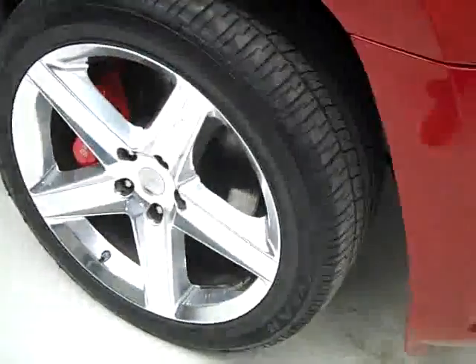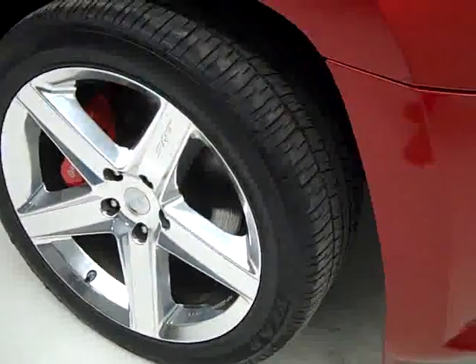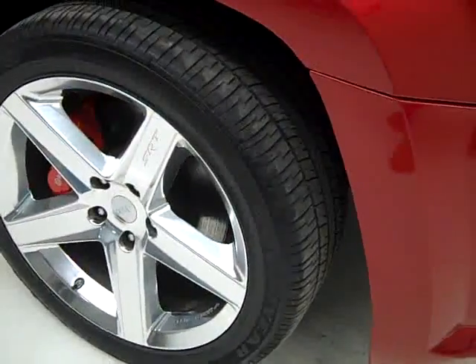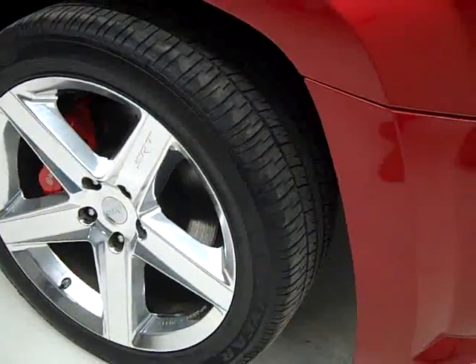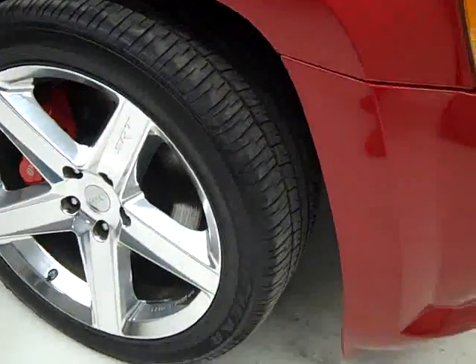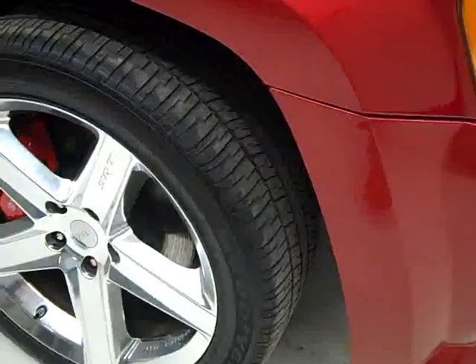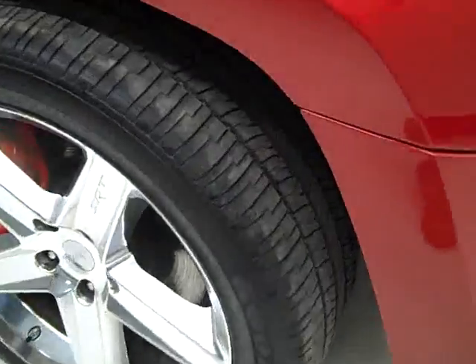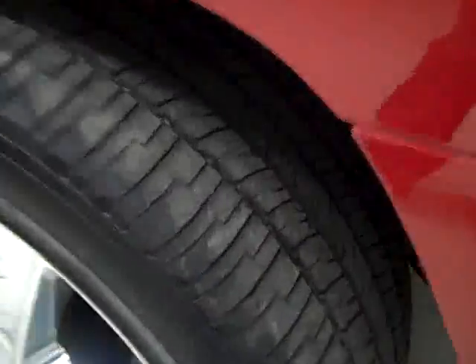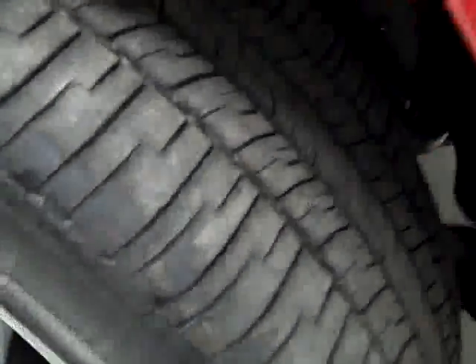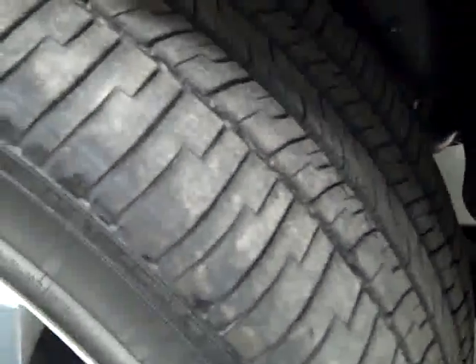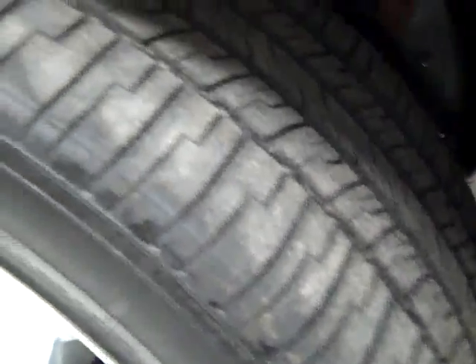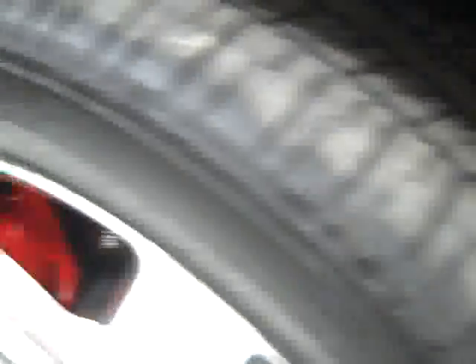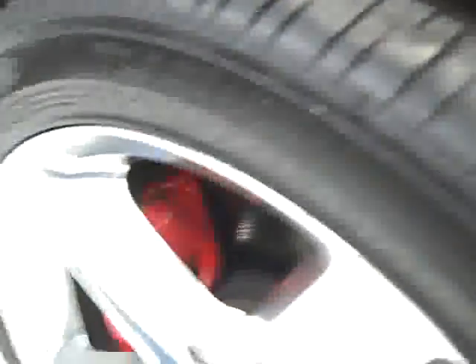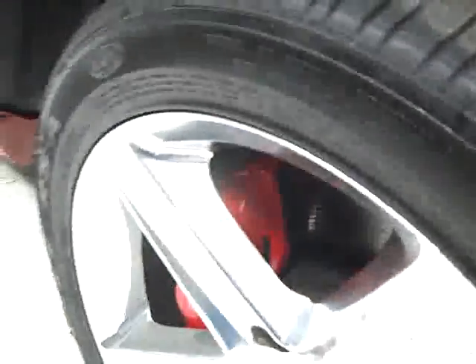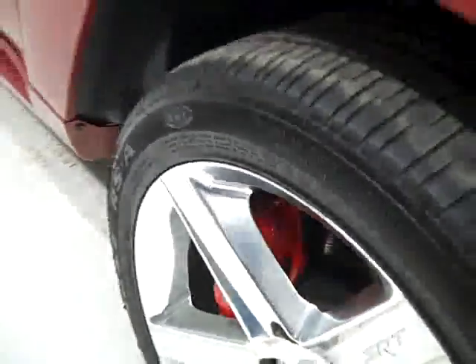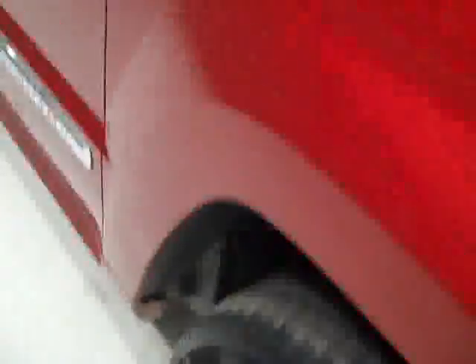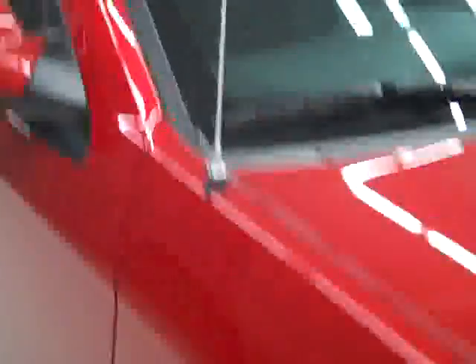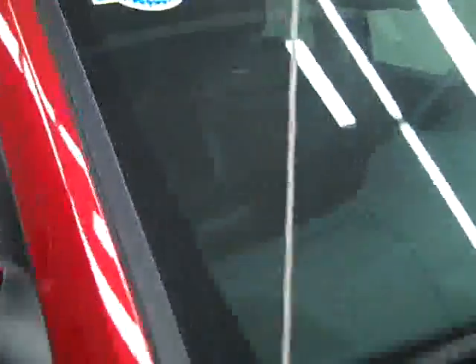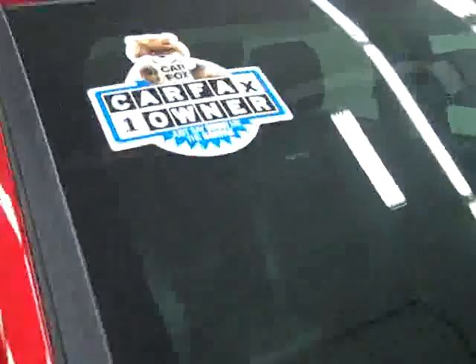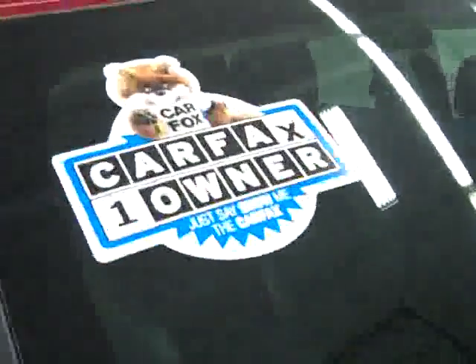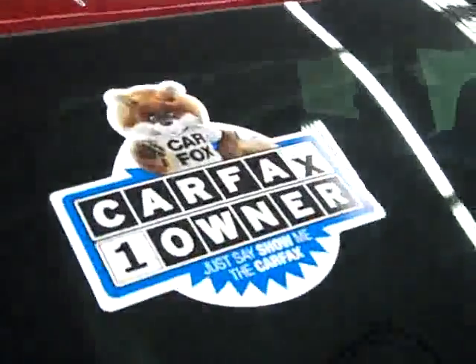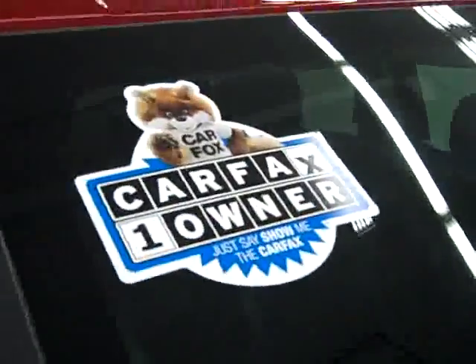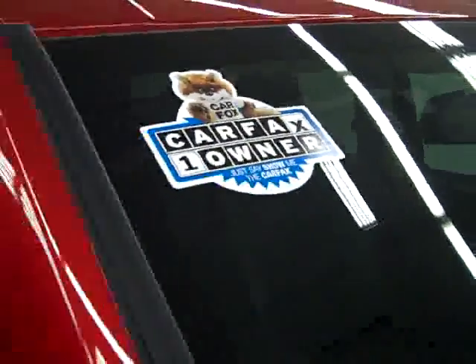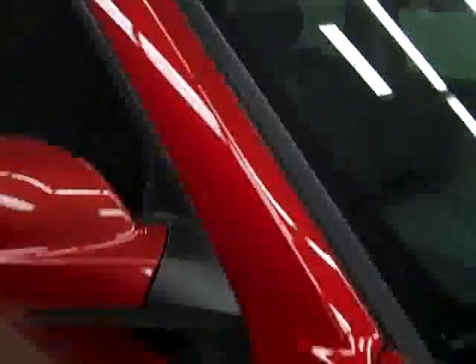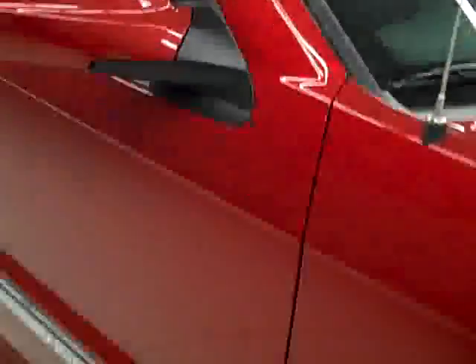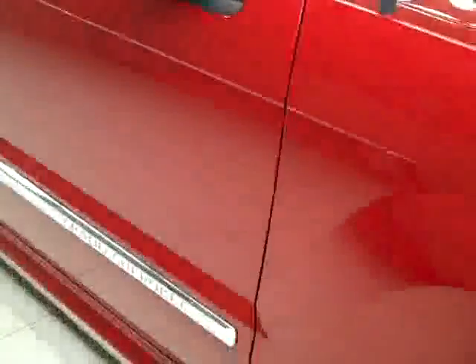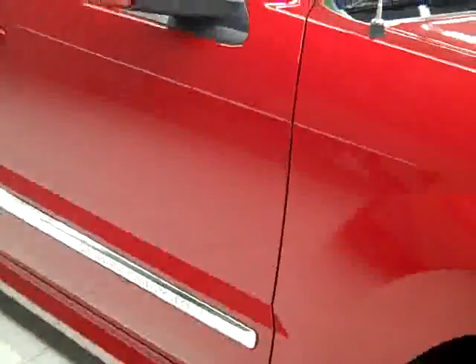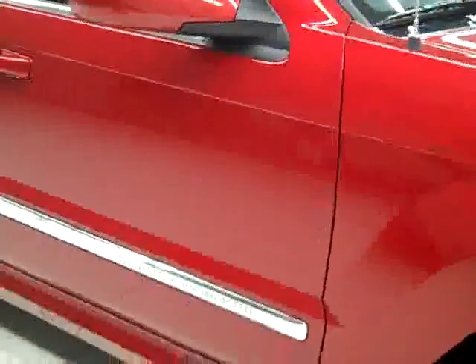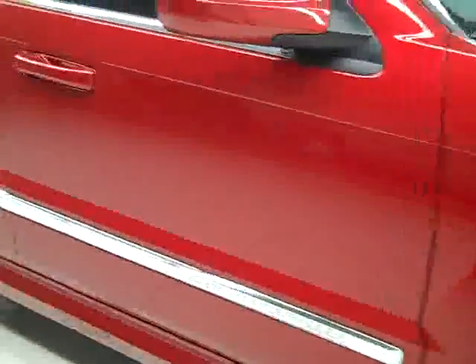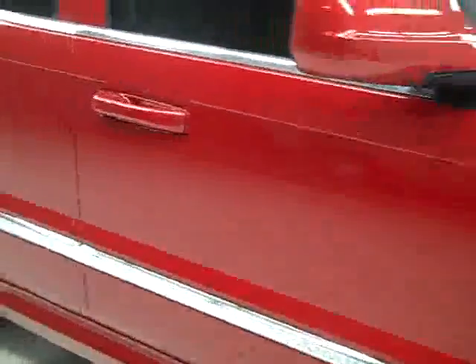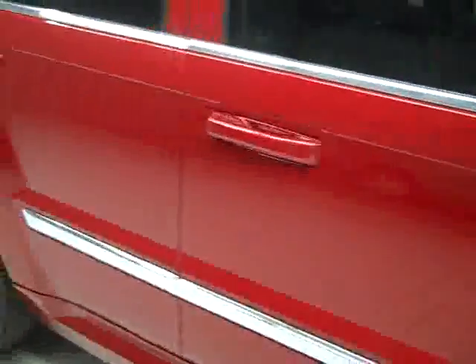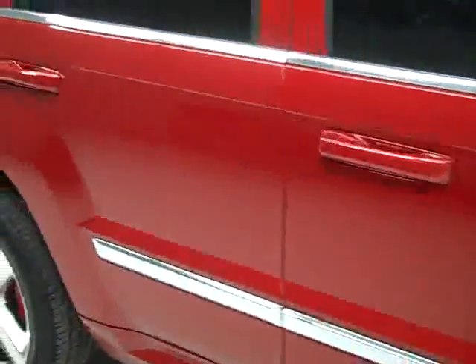These Goodyear Eagle RSA tires have right around 50% of their tread left. This vehicle is a one owner that's in great shape and also has a clean Carfax.